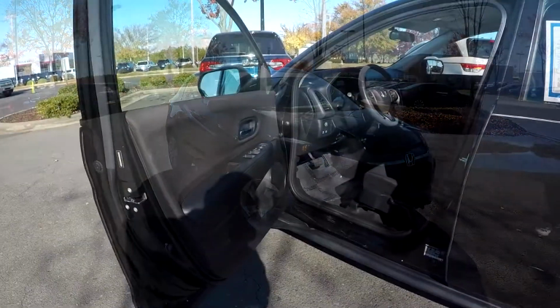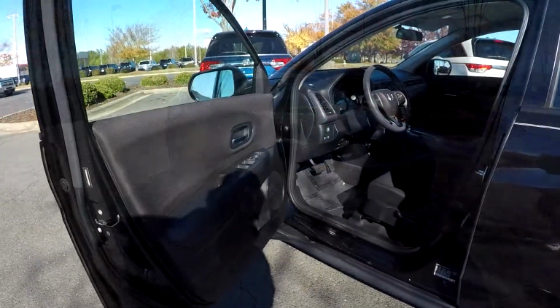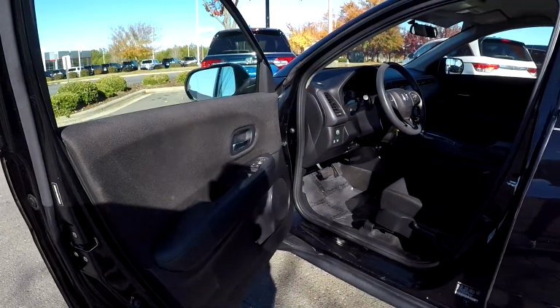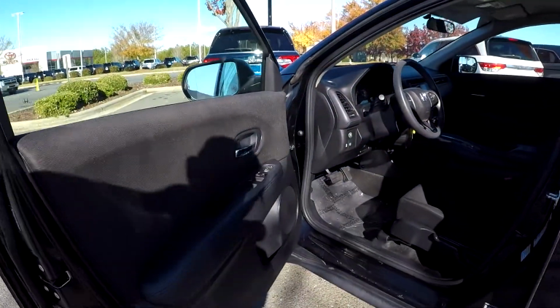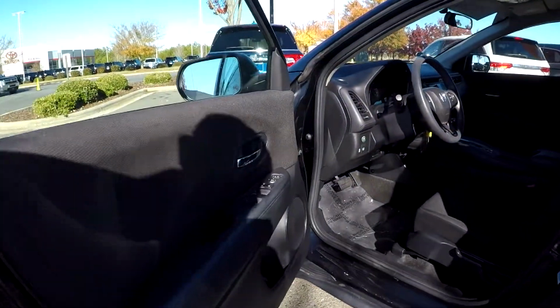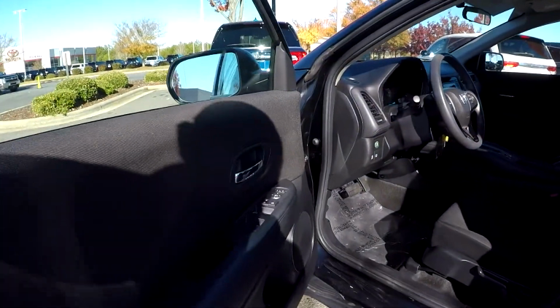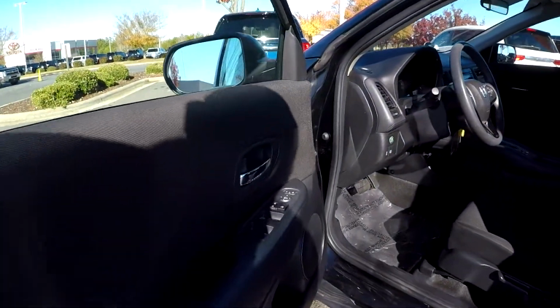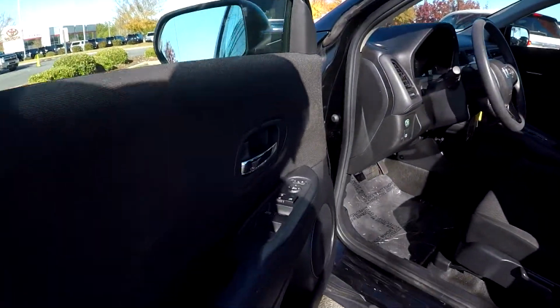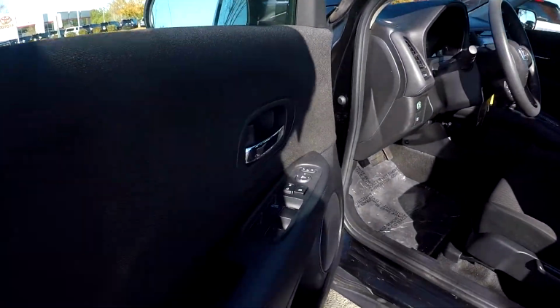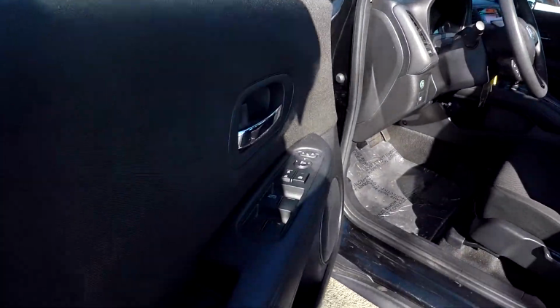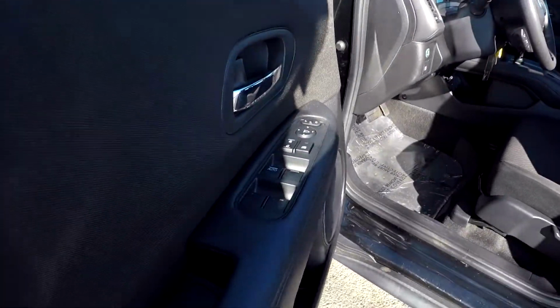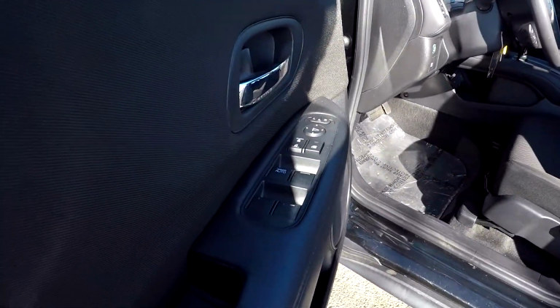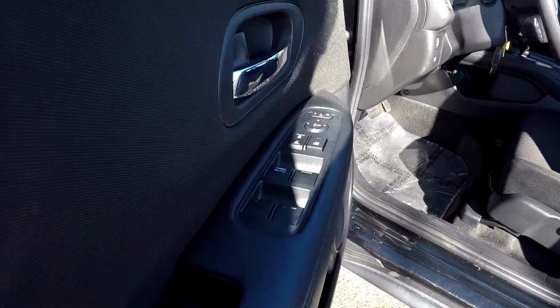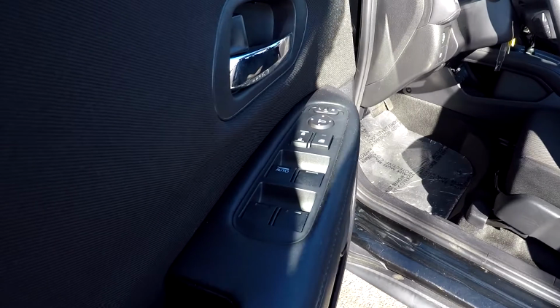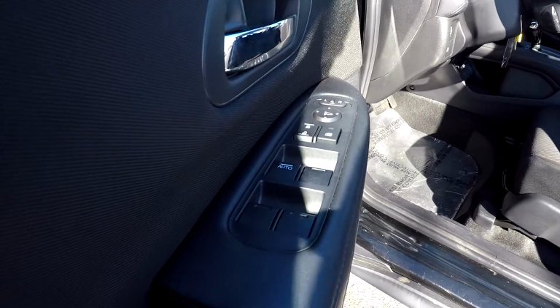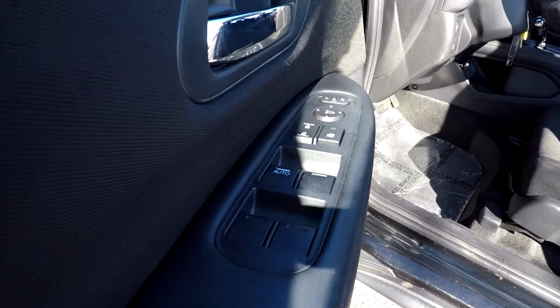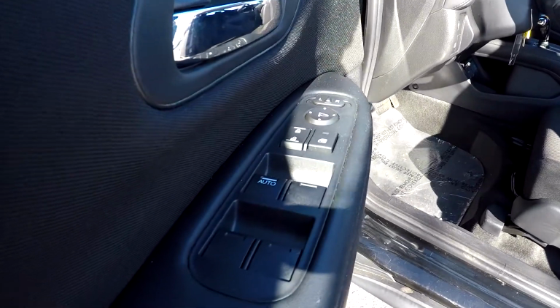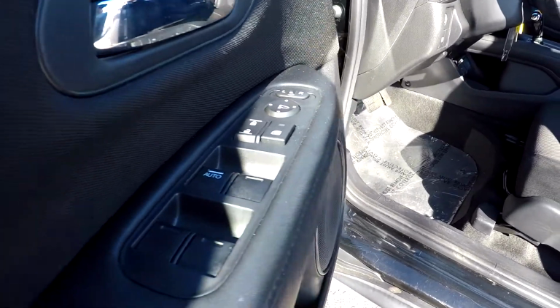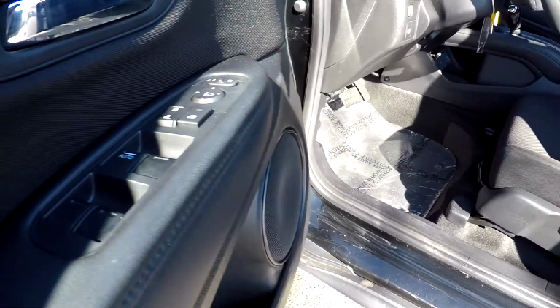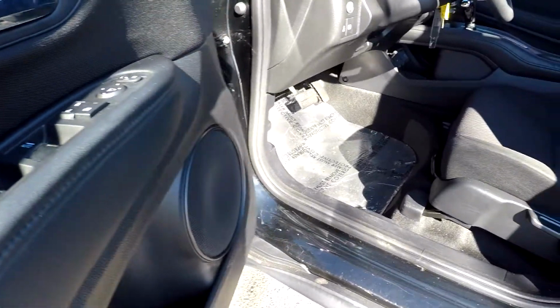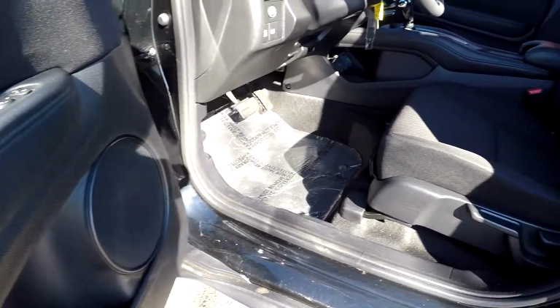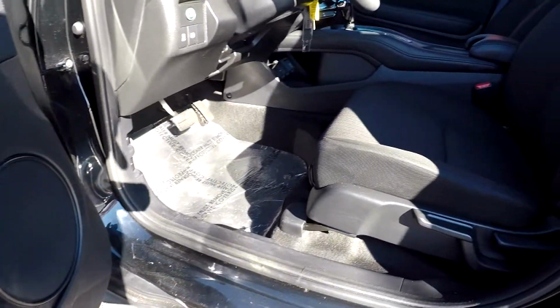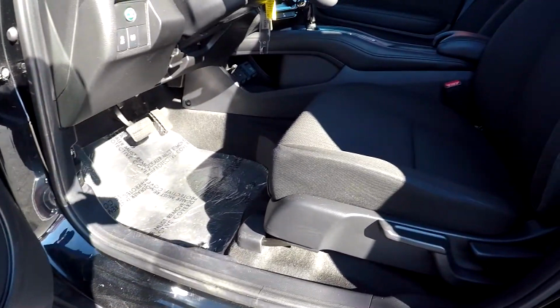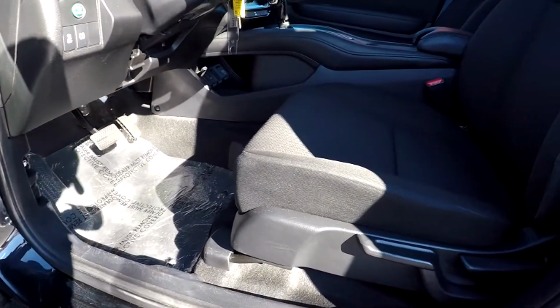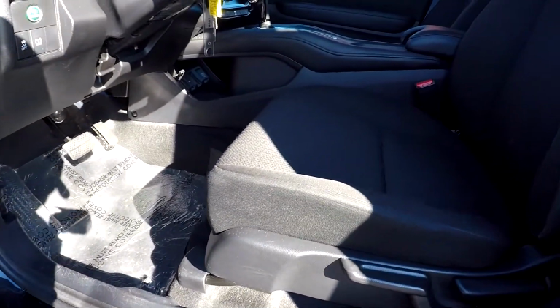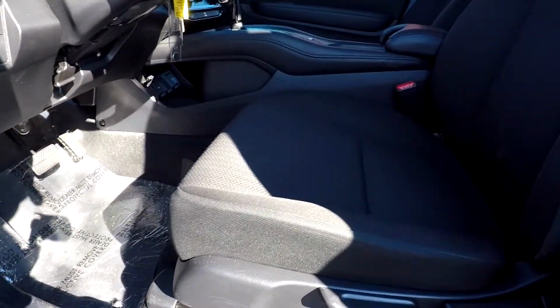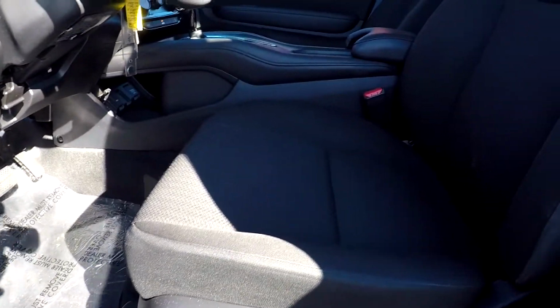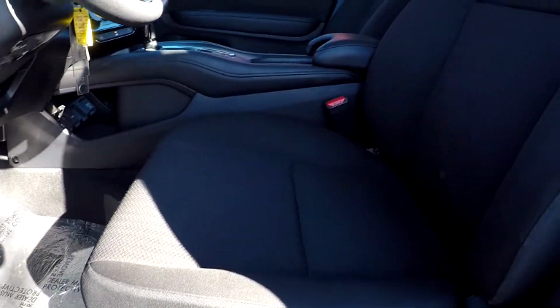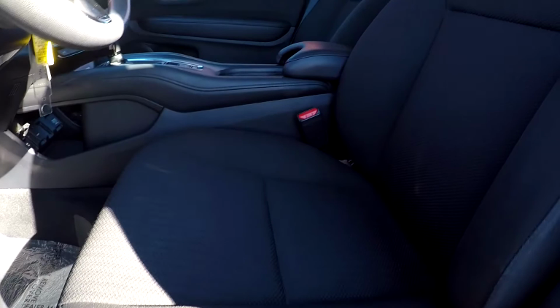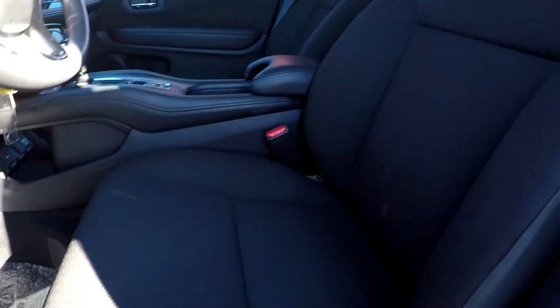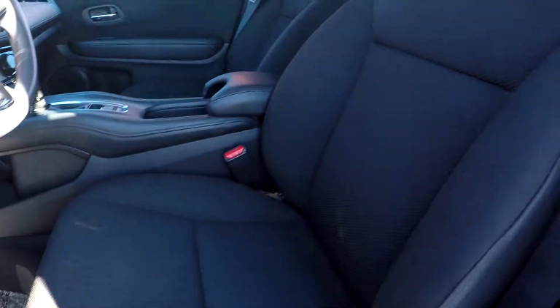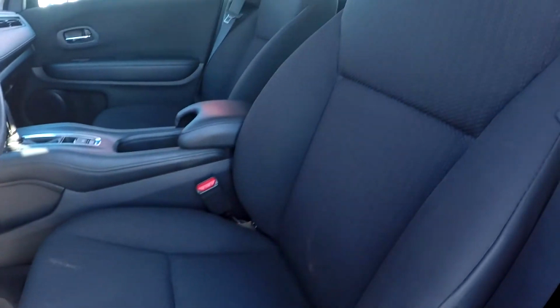Coming to check out the interior, you're first going to look at the locks and windows — they are going to be fully powered. For your seats, you're going to have soft black fabric seats in here.